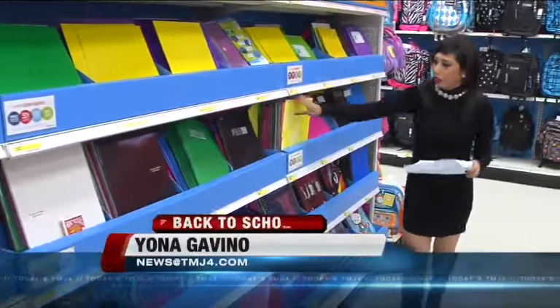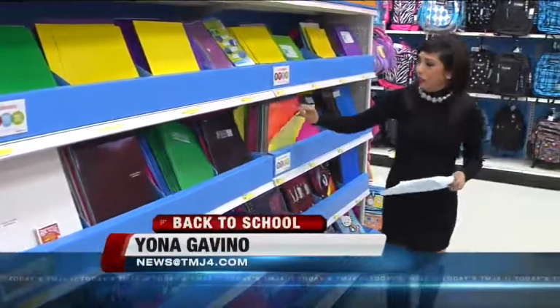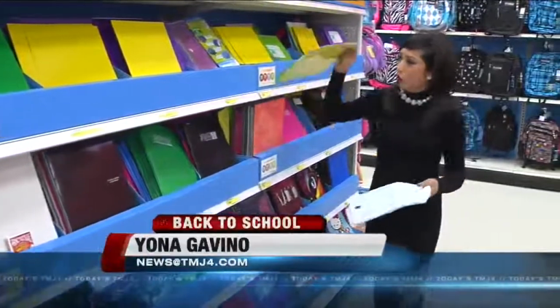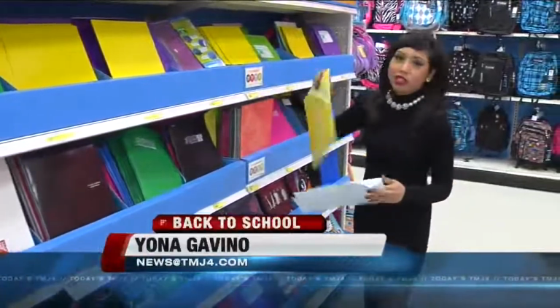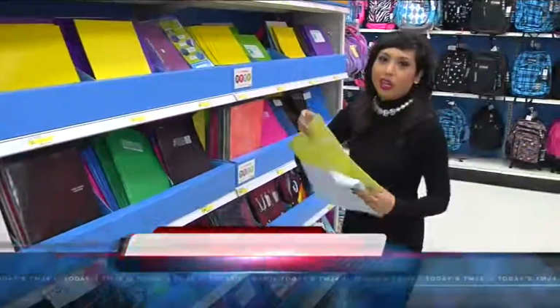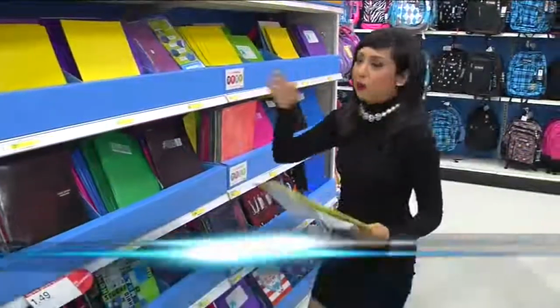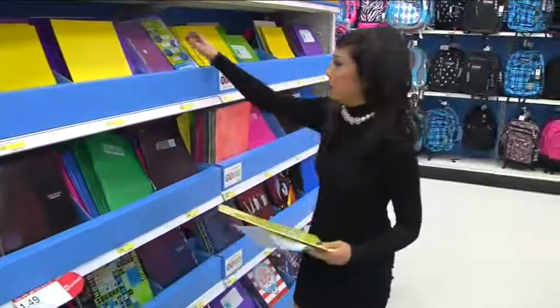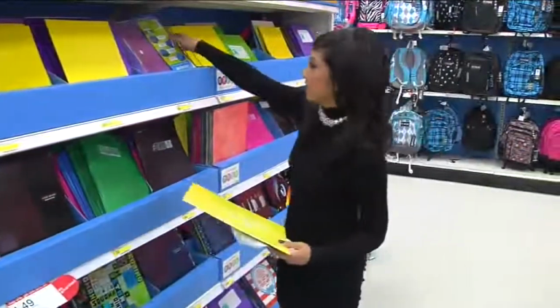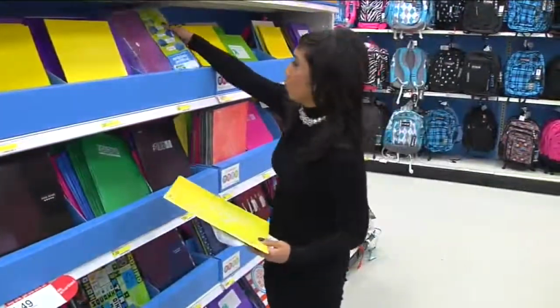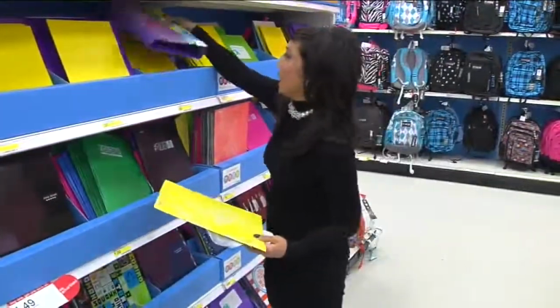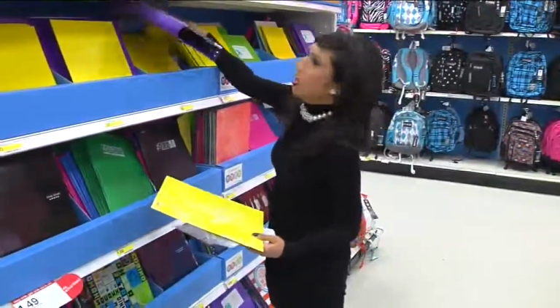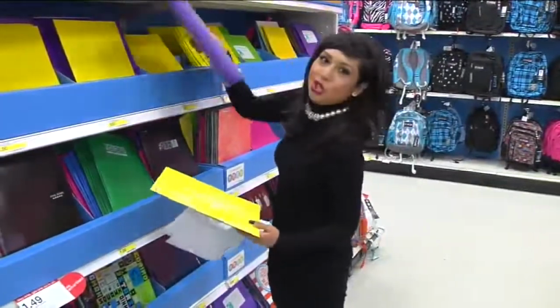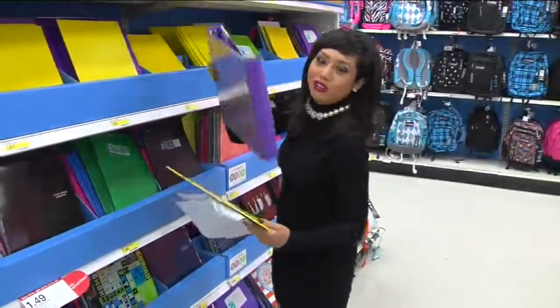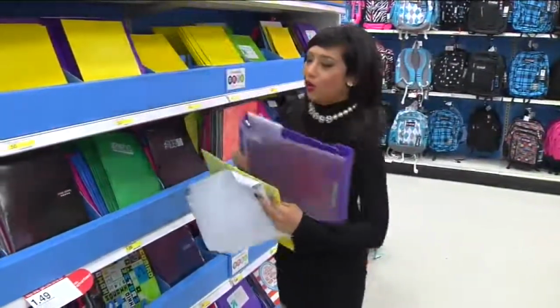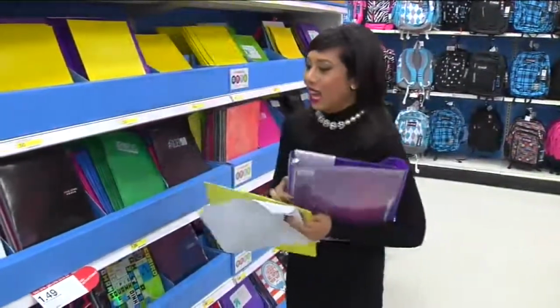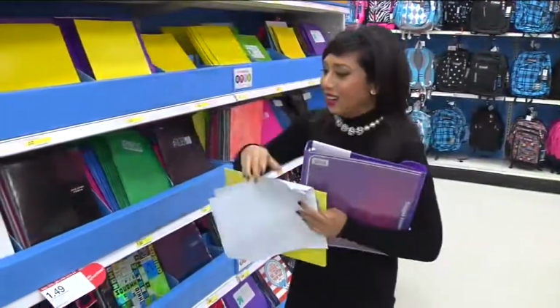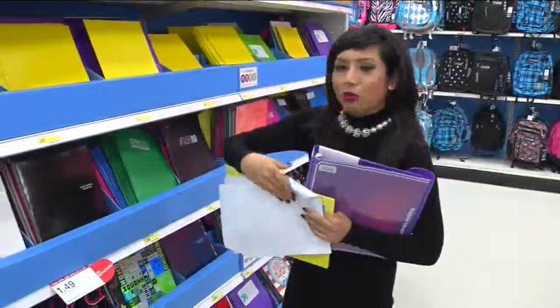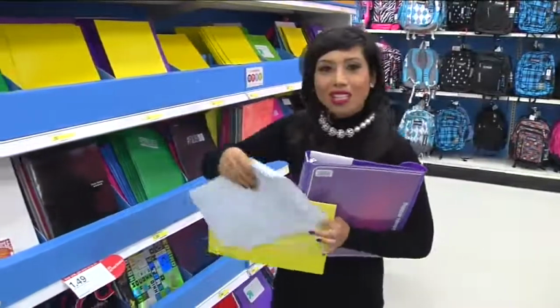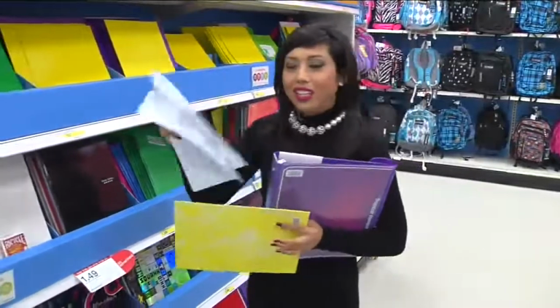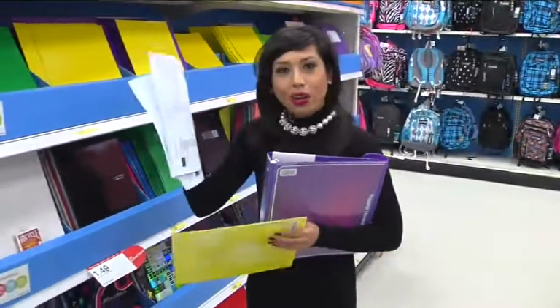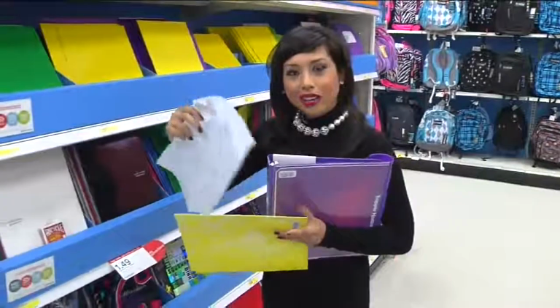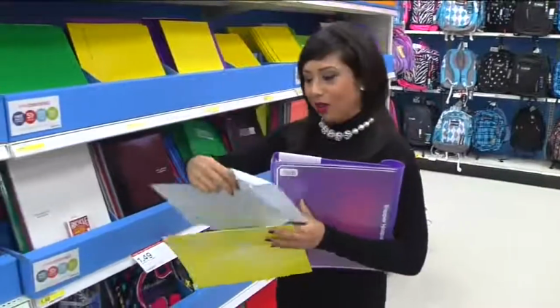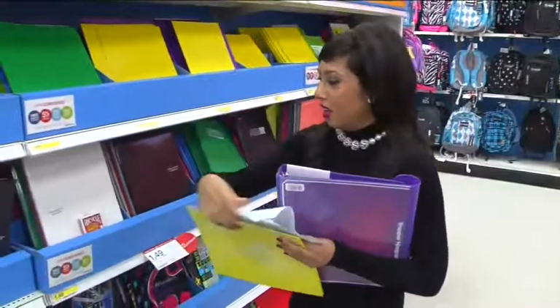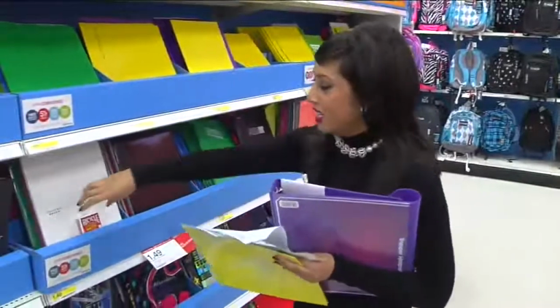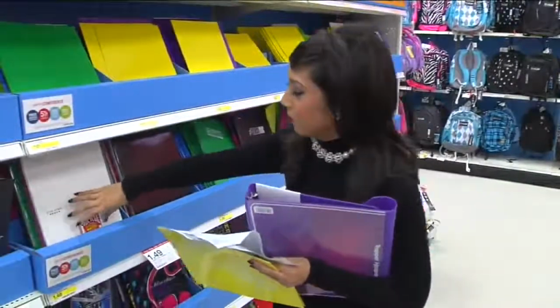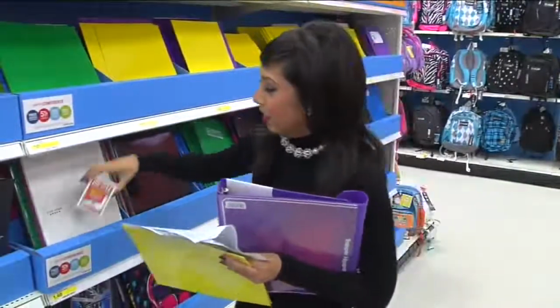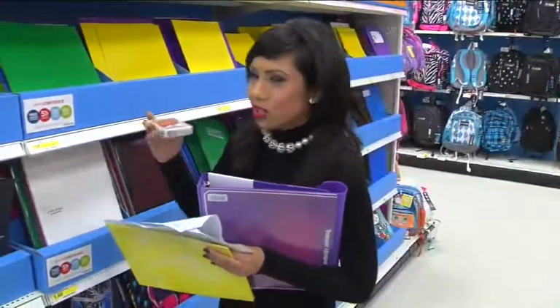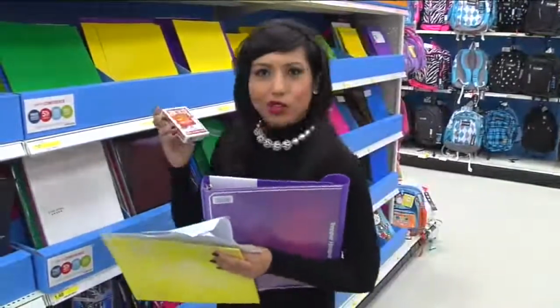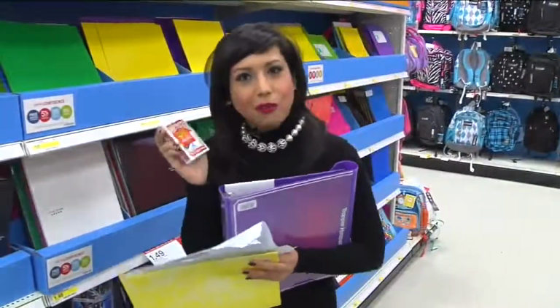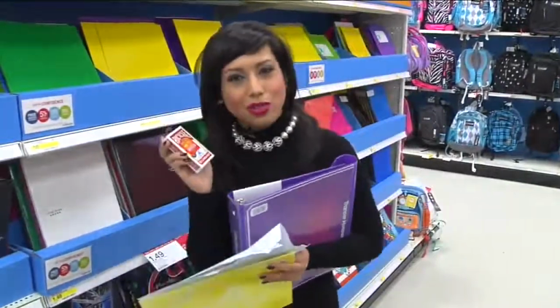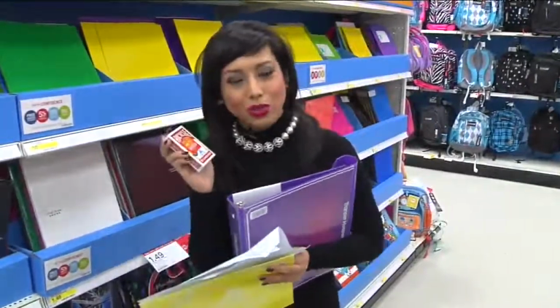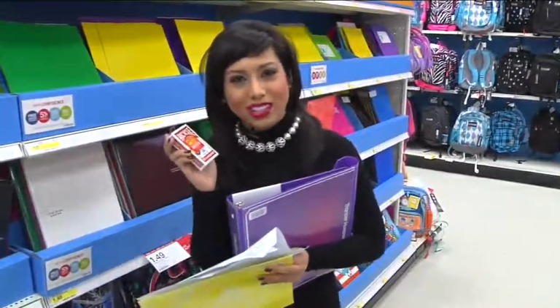The moms need folders and trapper keepers — because of course you can't have too many of those. And surprisingly, there's something else on the list: a deck of playing cards for the elementary school kids.